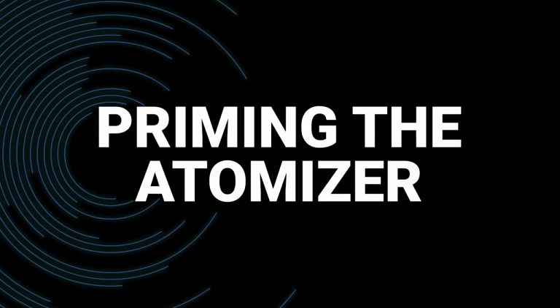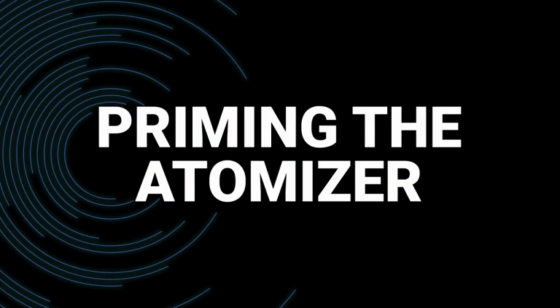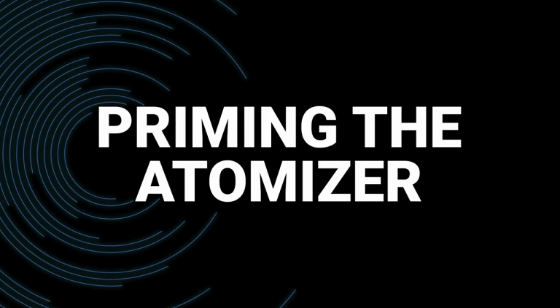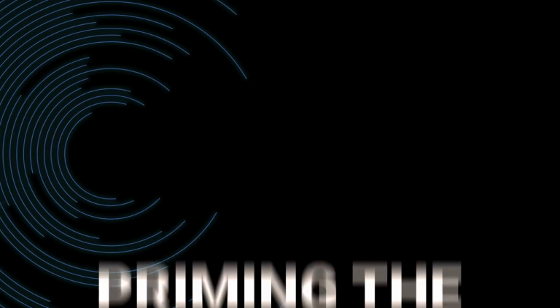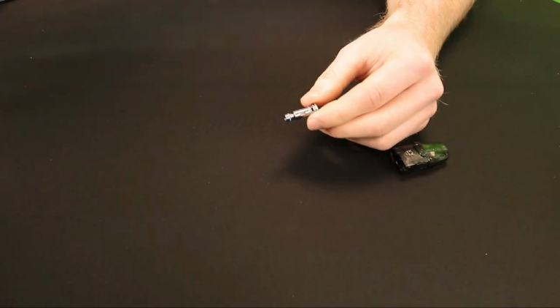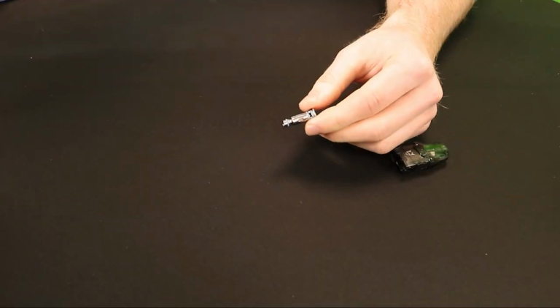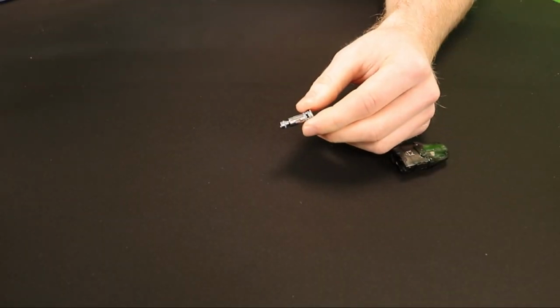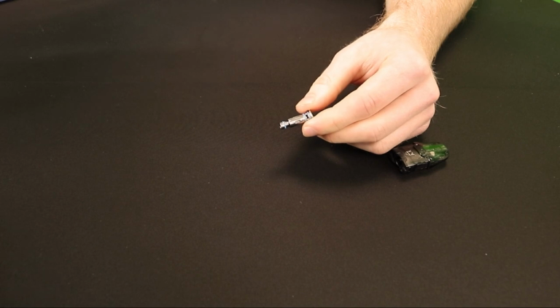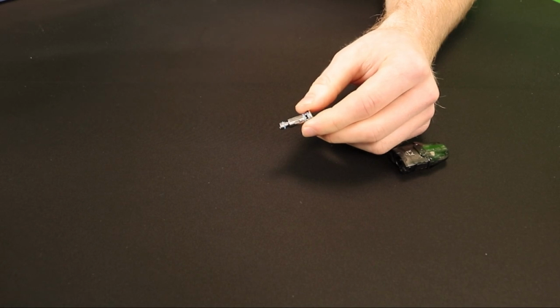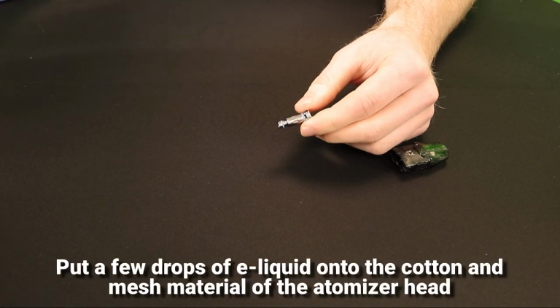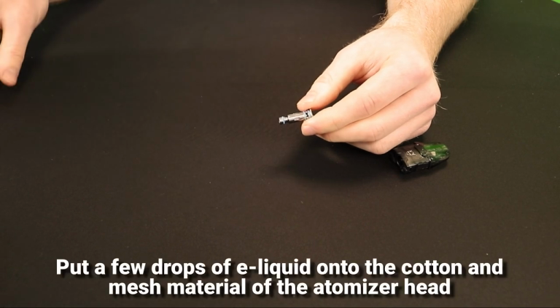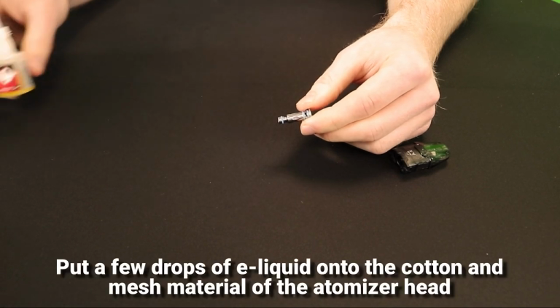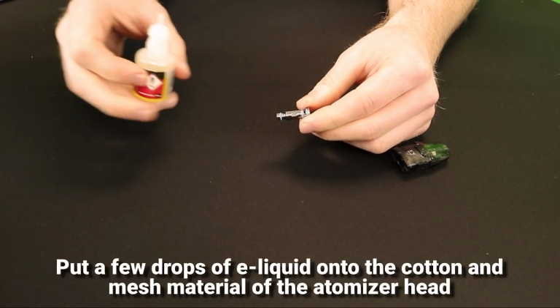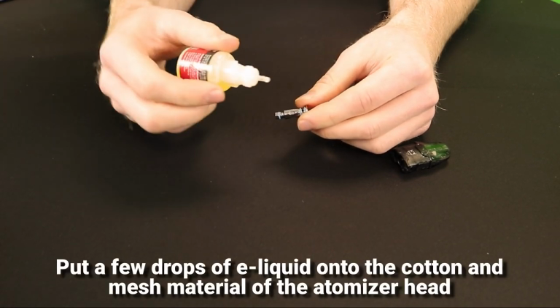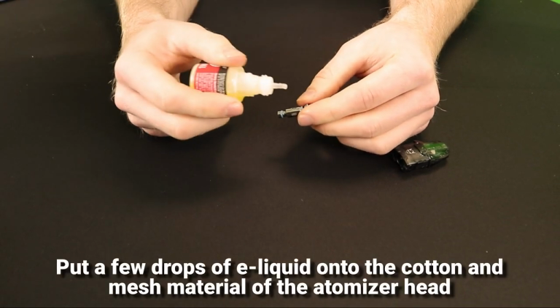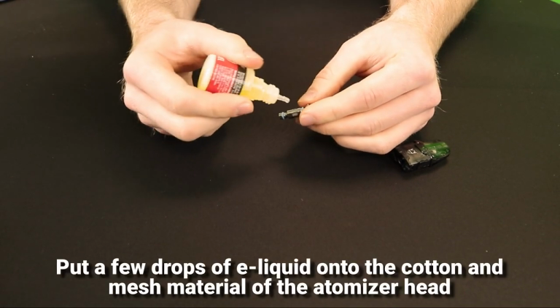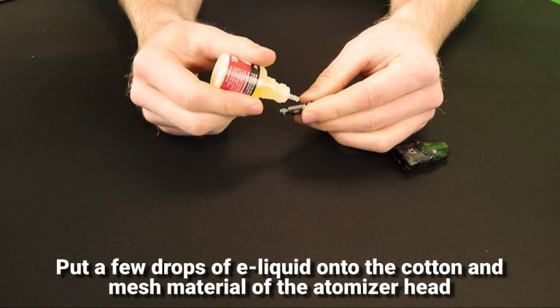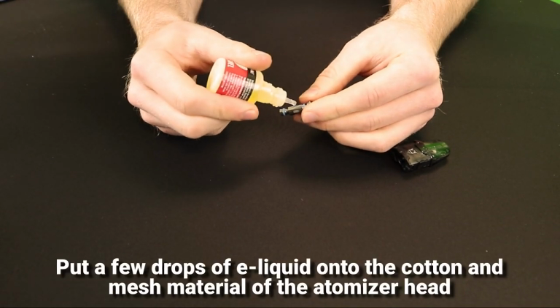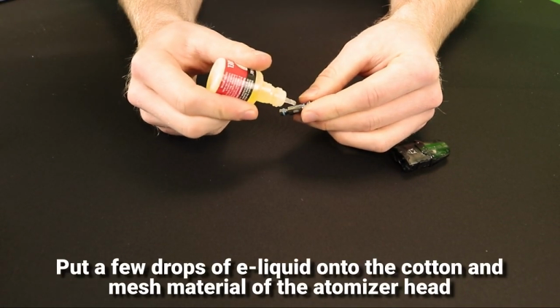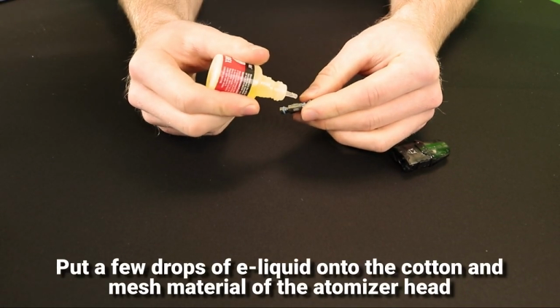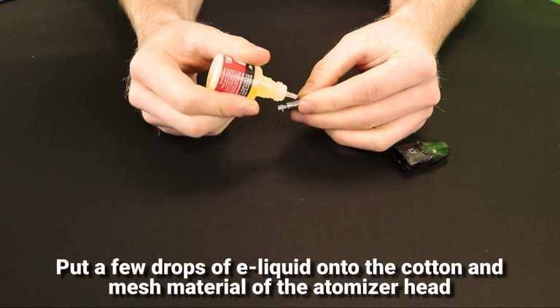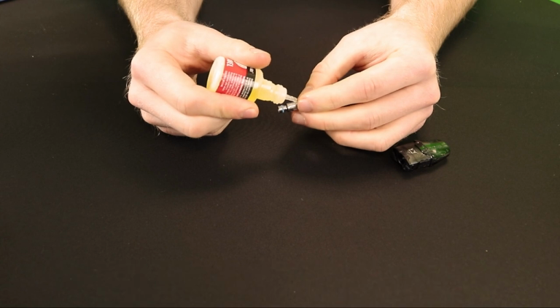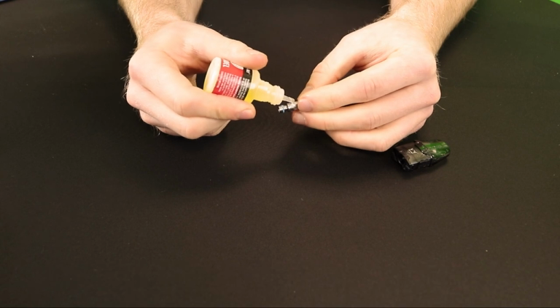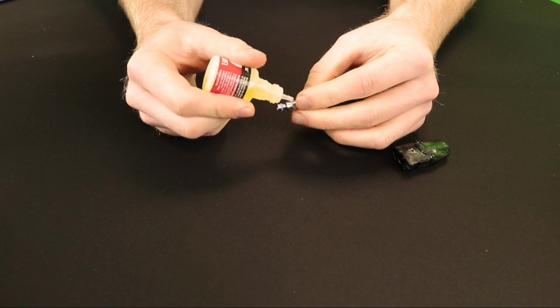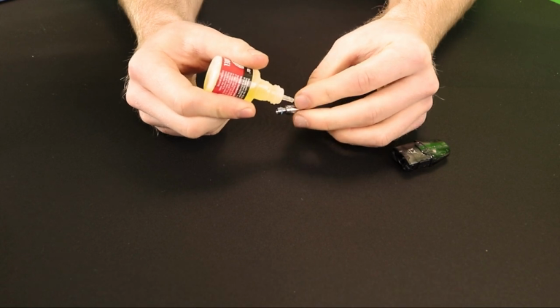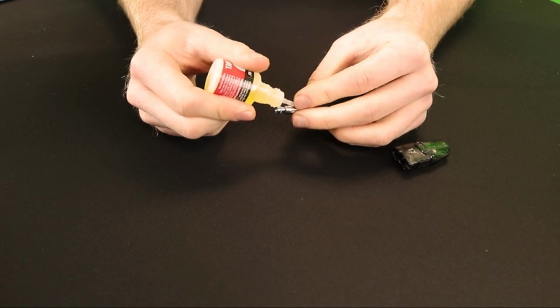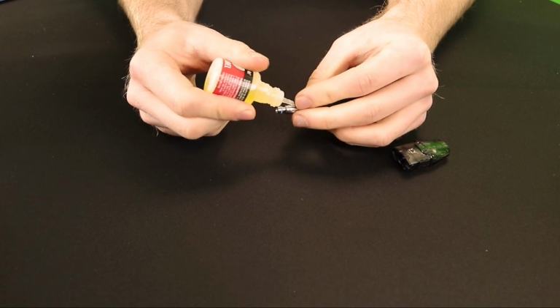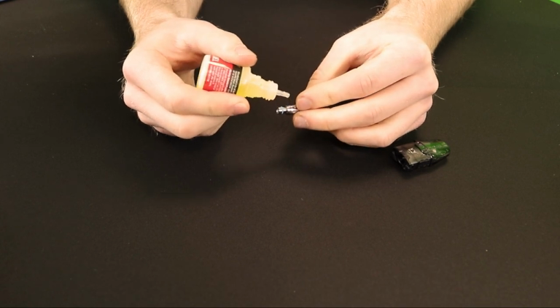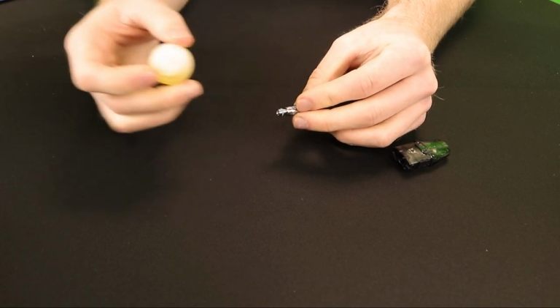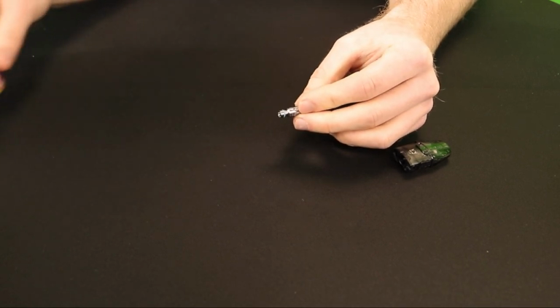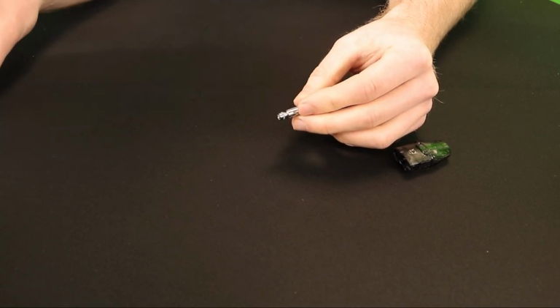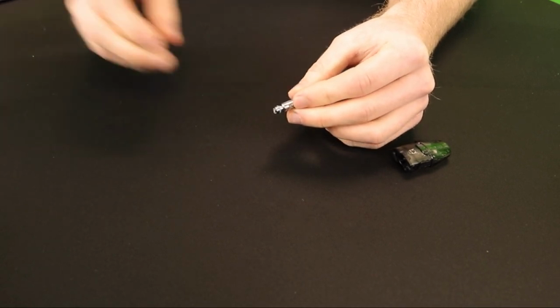First of all you'll need to prime the atomizer. To do this, take one atomizer out of the packaging and put a few drops of e-liquid onto the cotton and mesh material. Then insert the atomizer head into the pod.